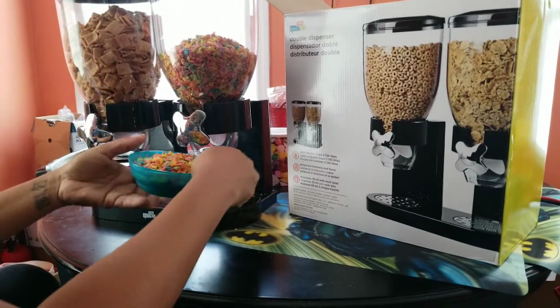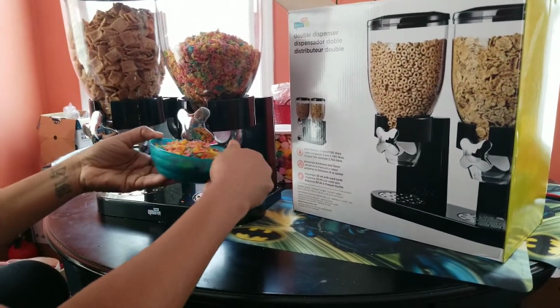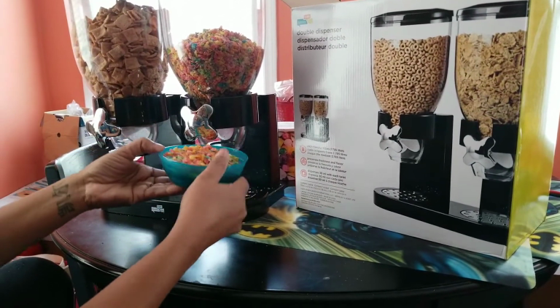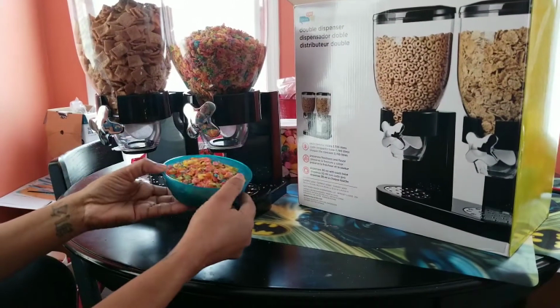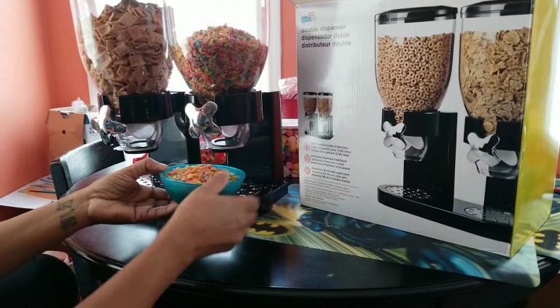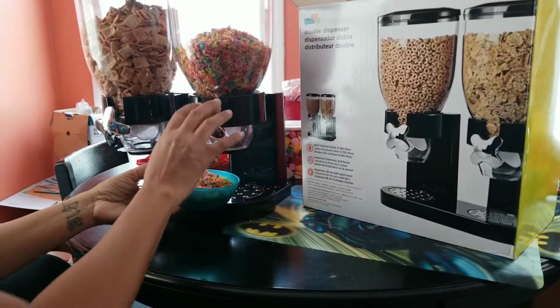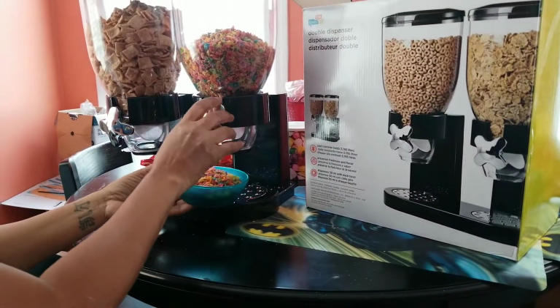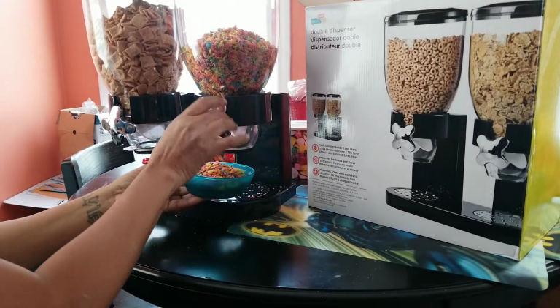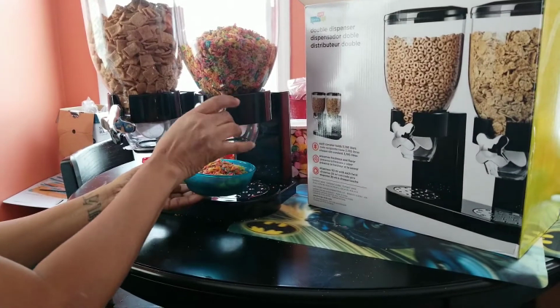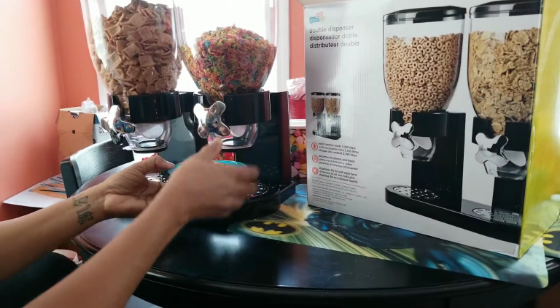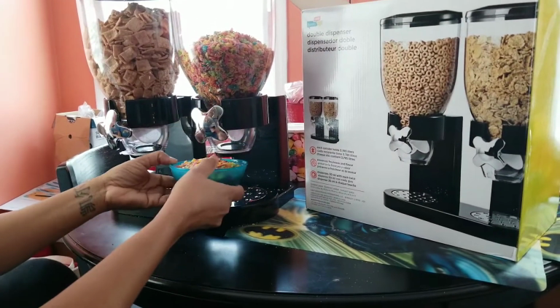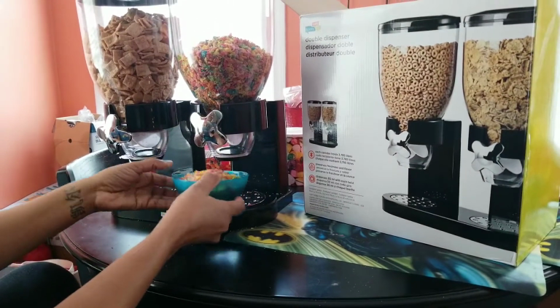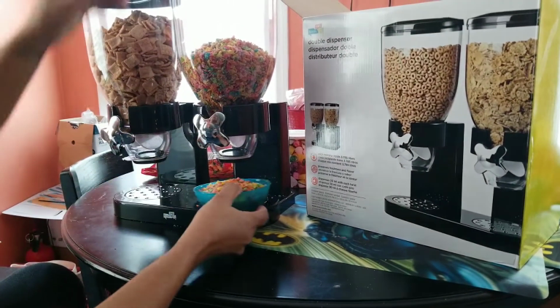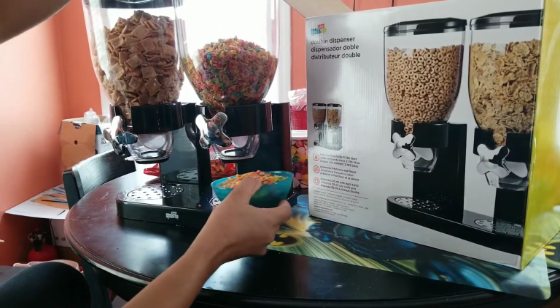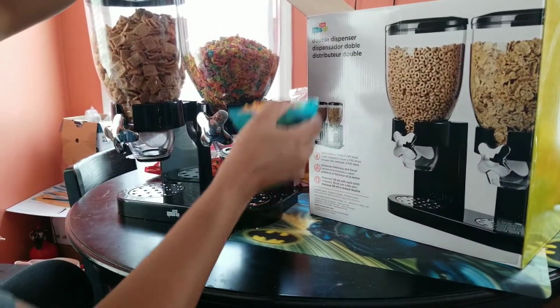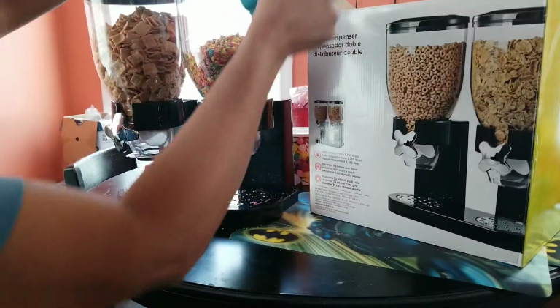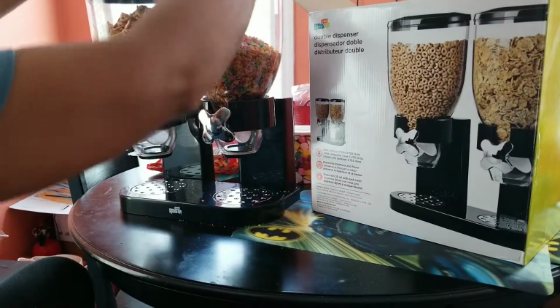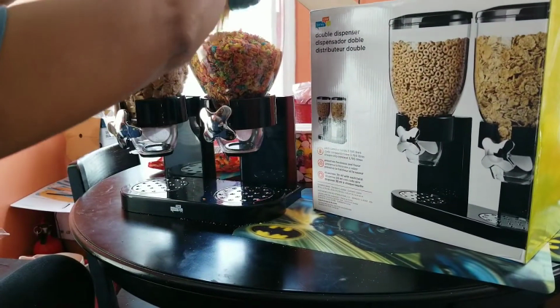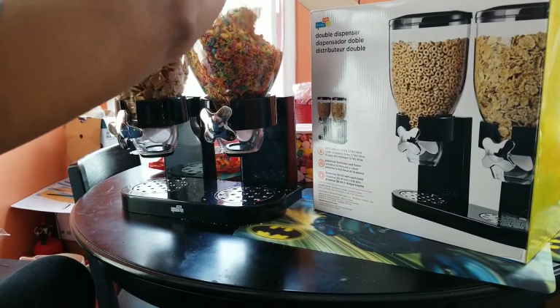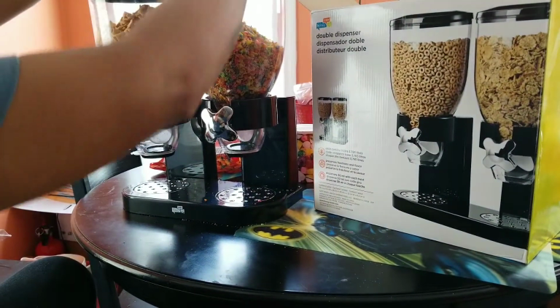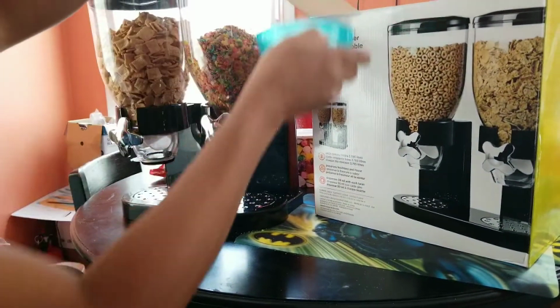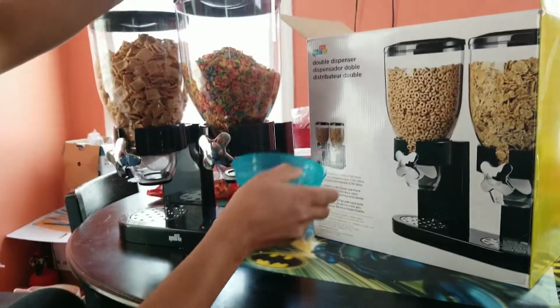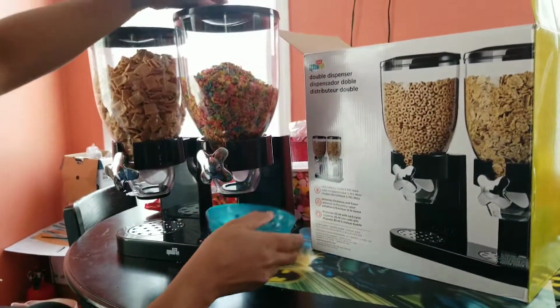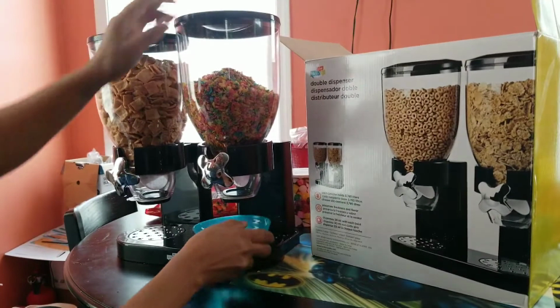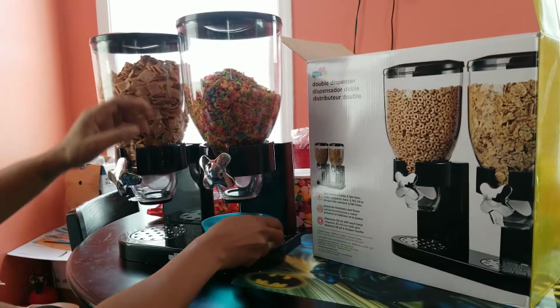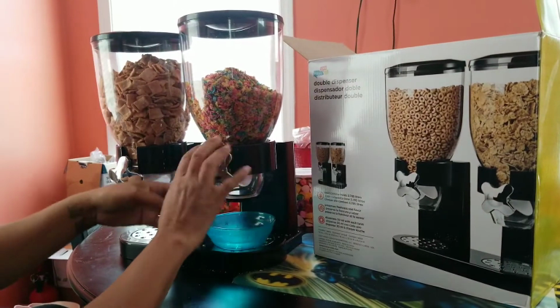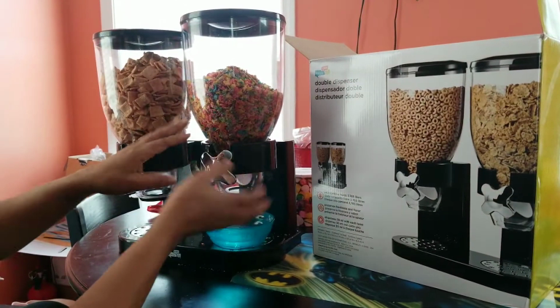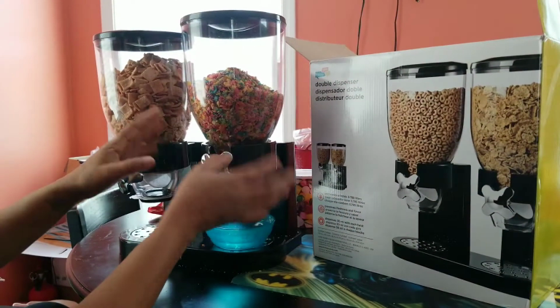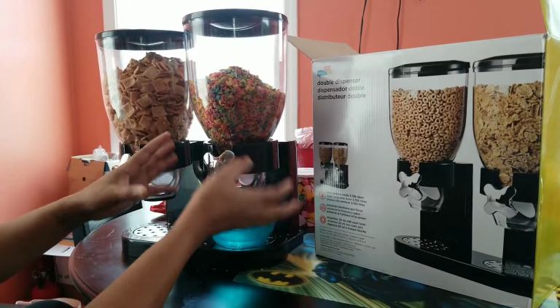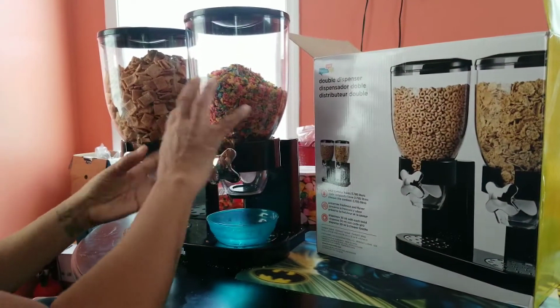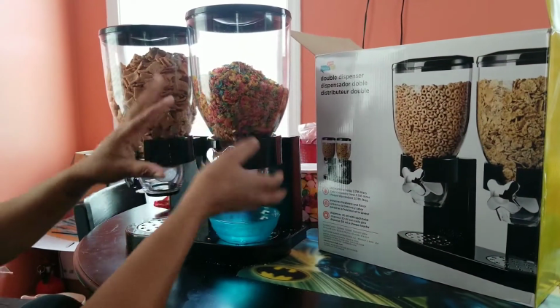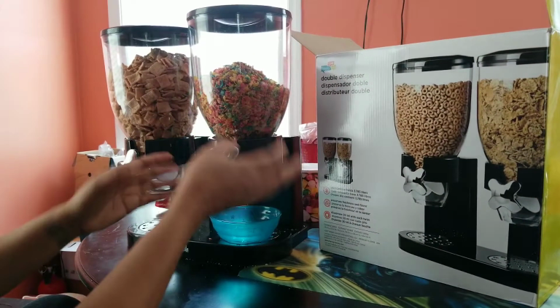As you can see, it's very easy to move, it is not hard. You don't have to put a lot of strength into turning the knob. The knob turns very freely.